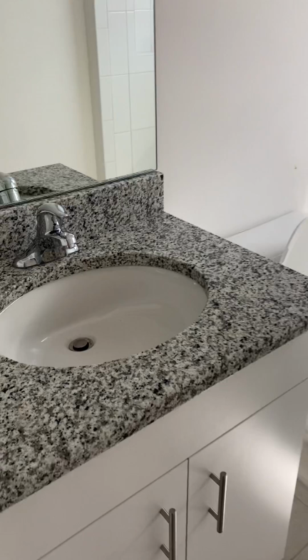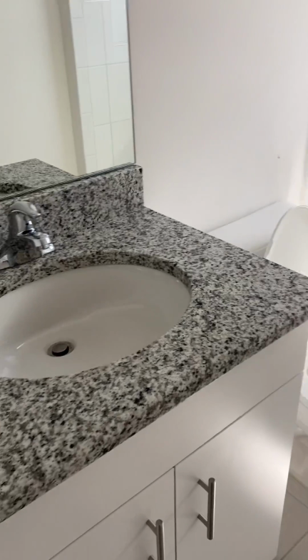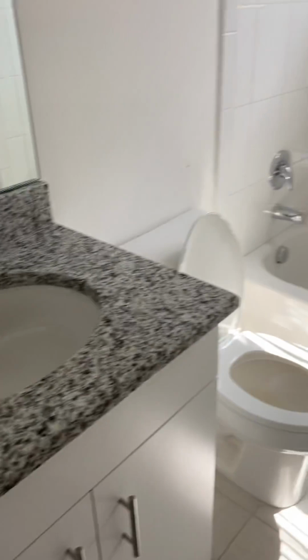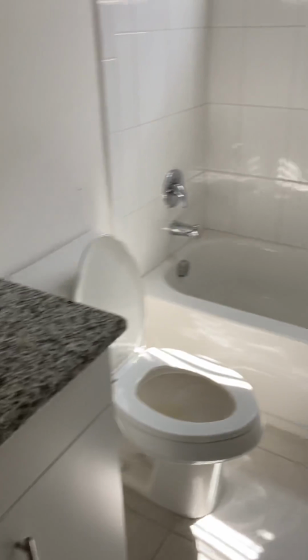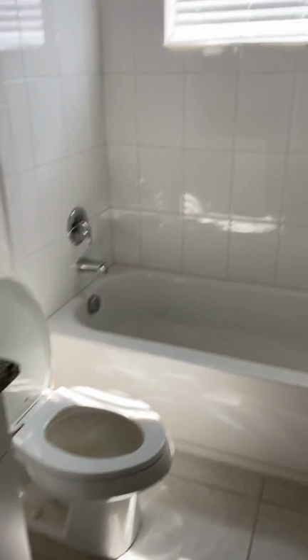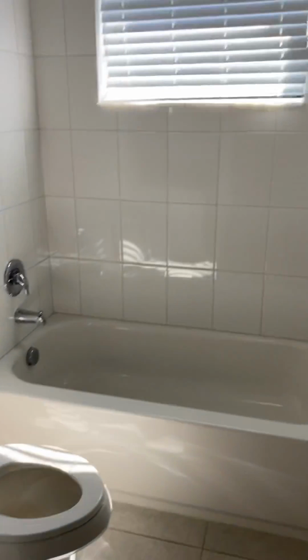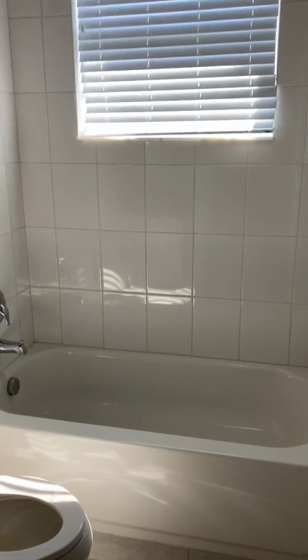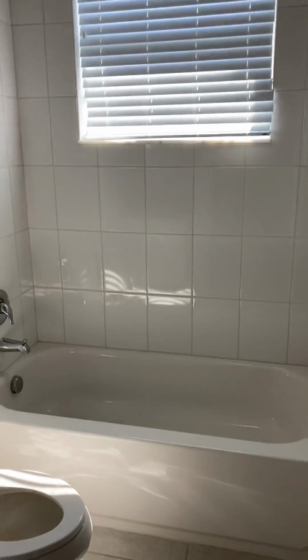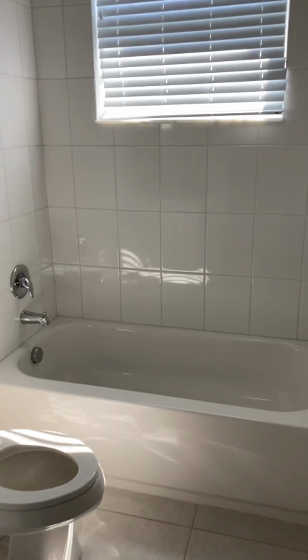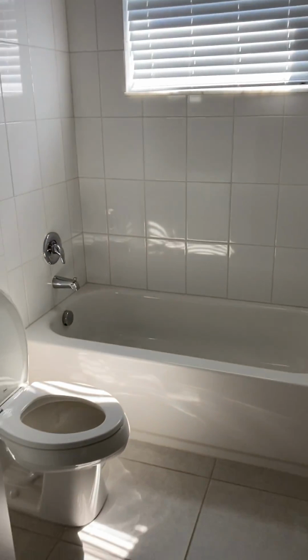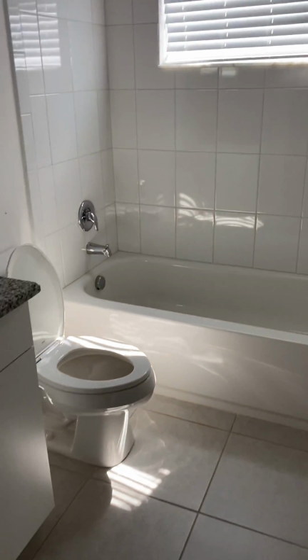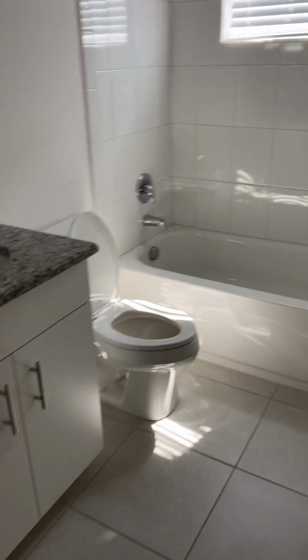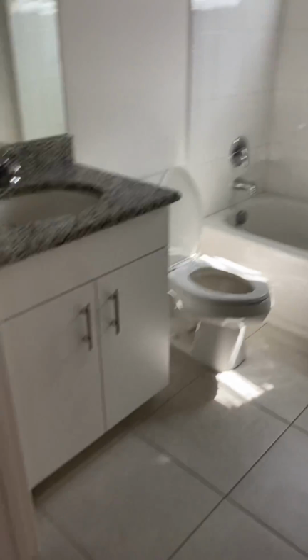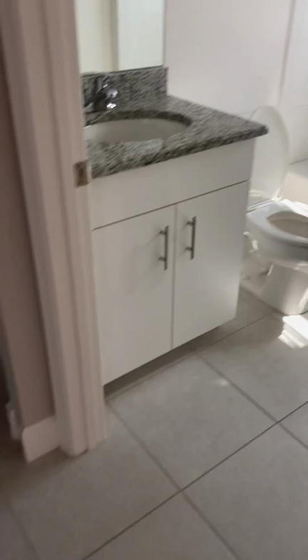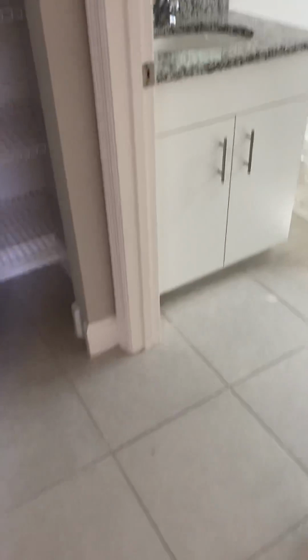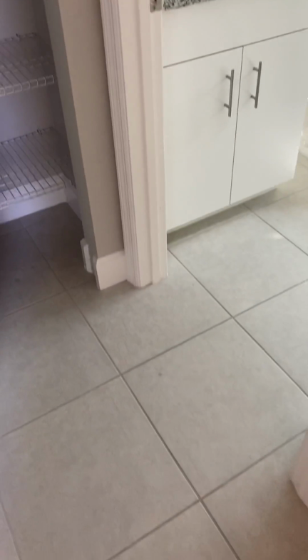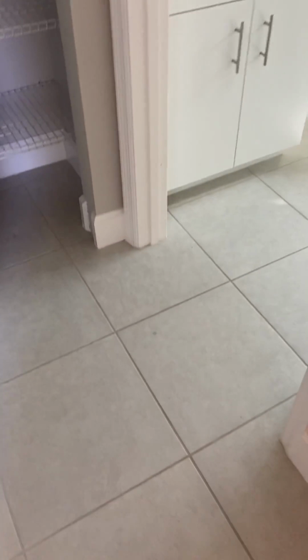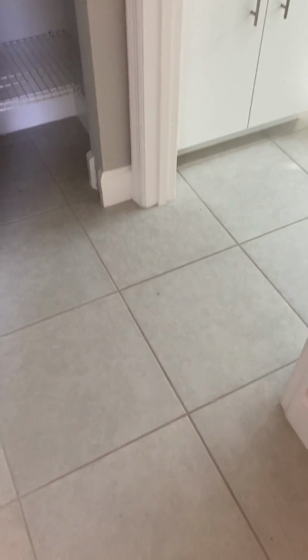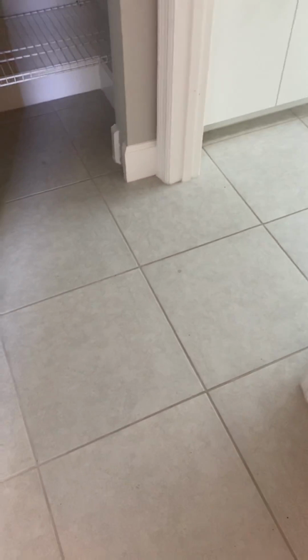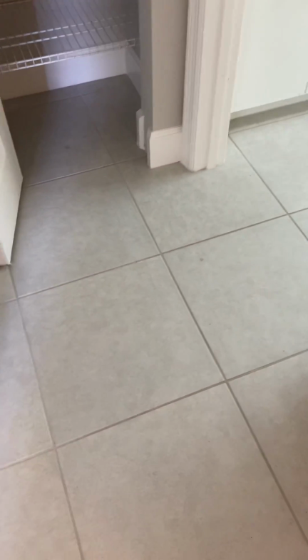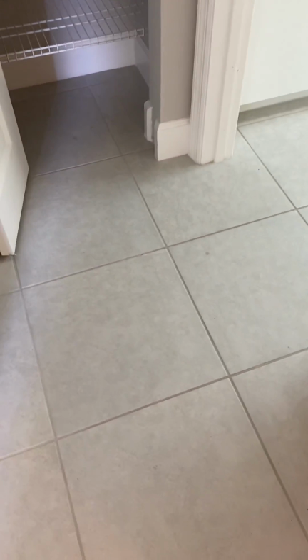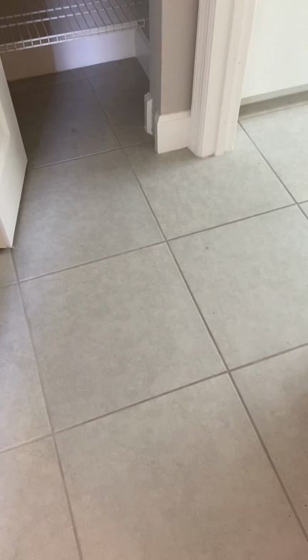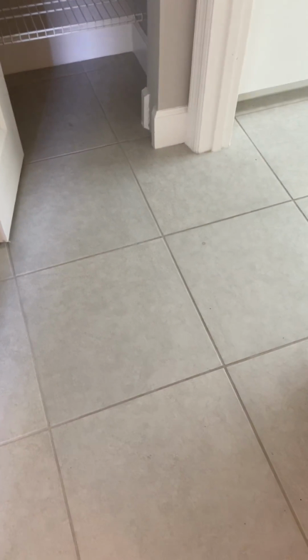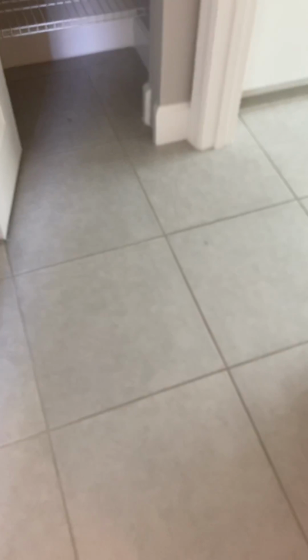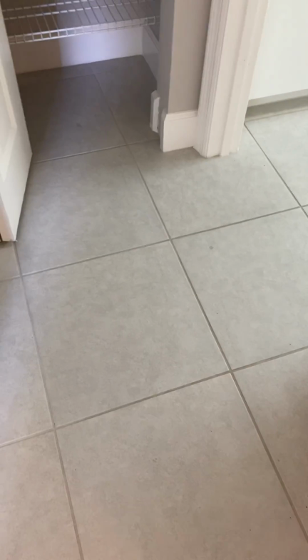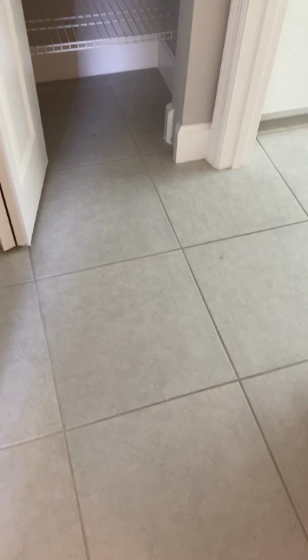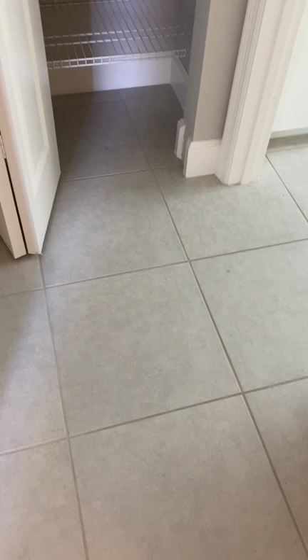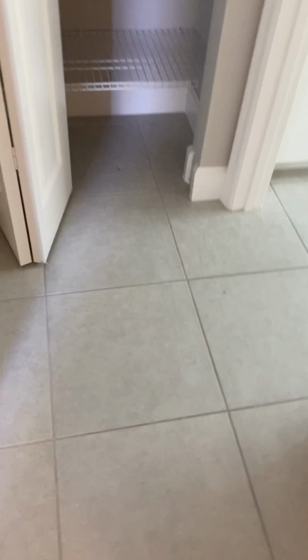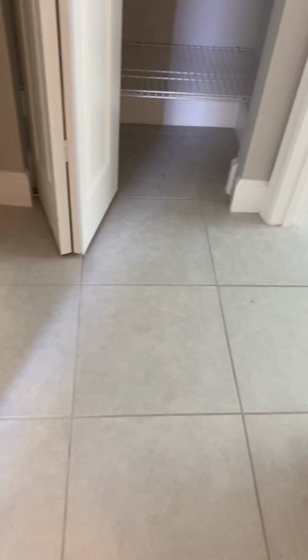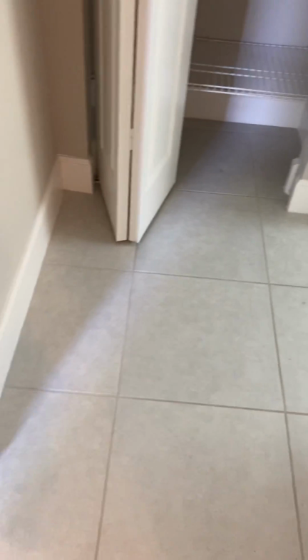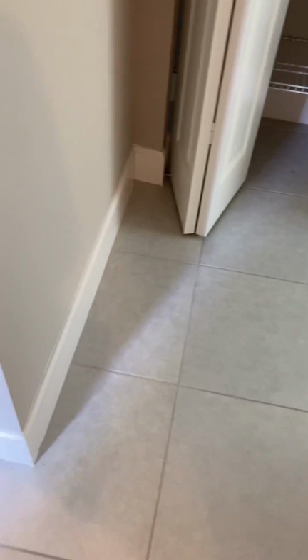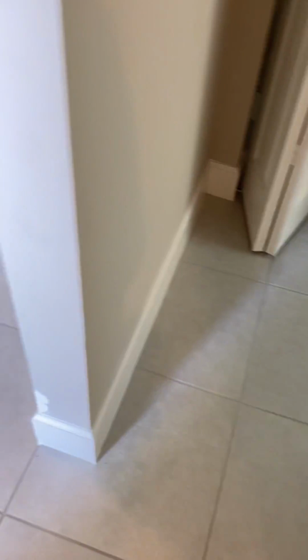The guest bath has granite countertops, just white porcelain tile shower, and floors are probably 18 by 18 porcelain gray tile.